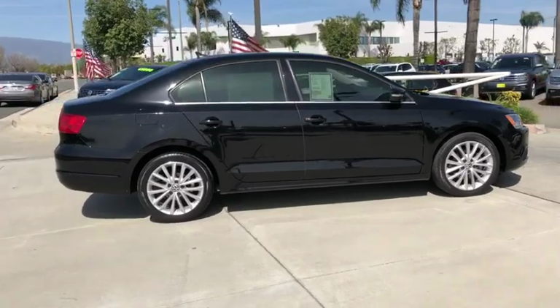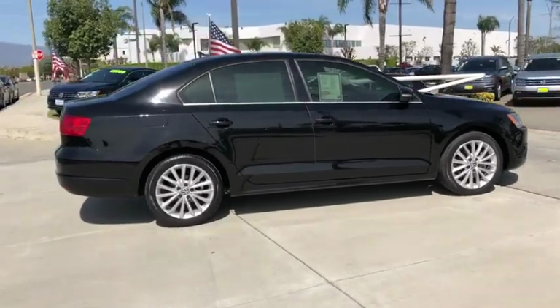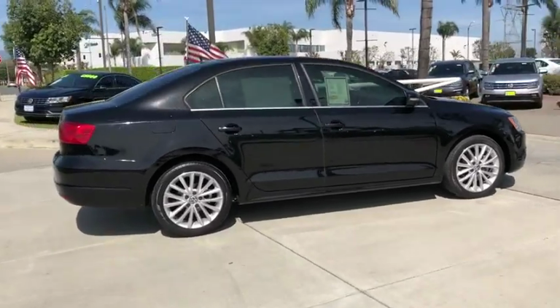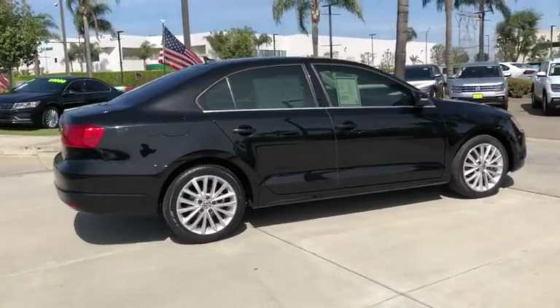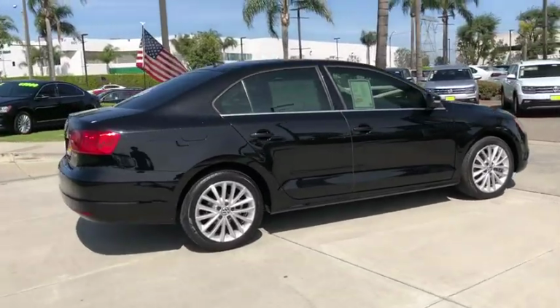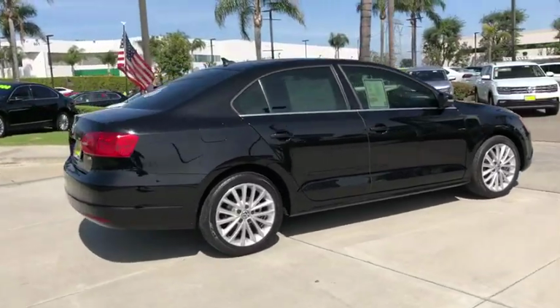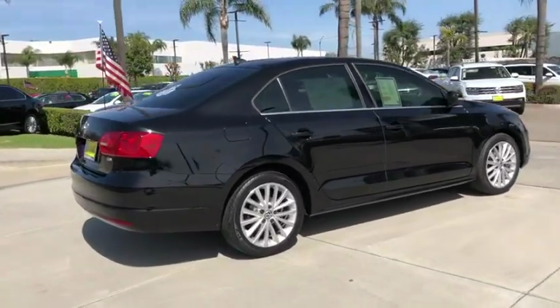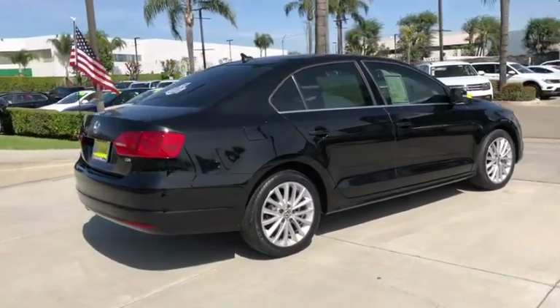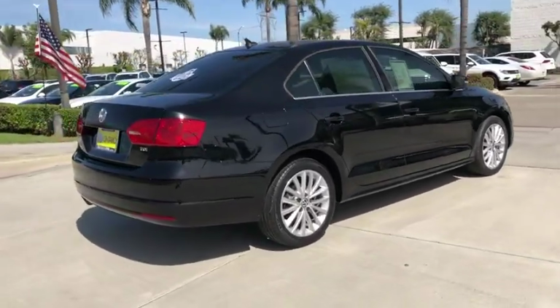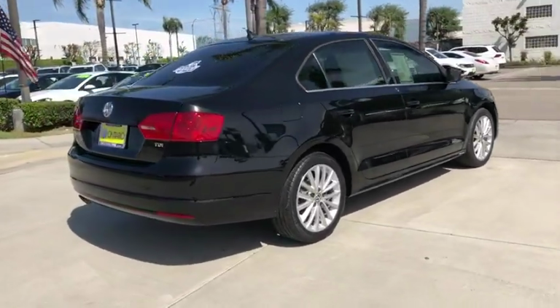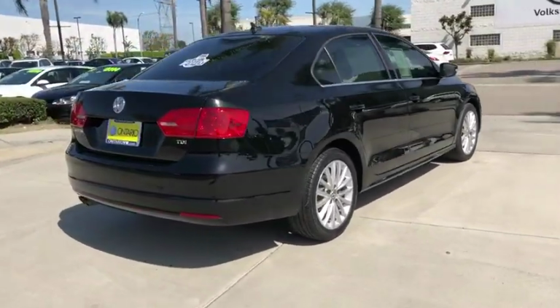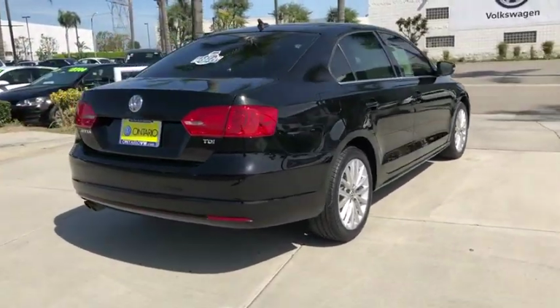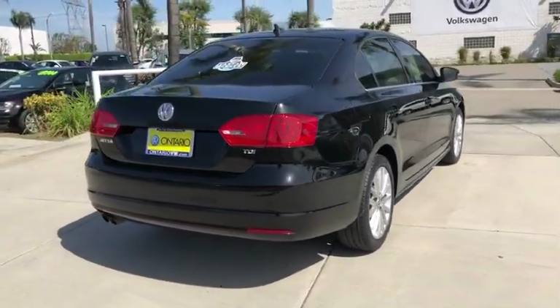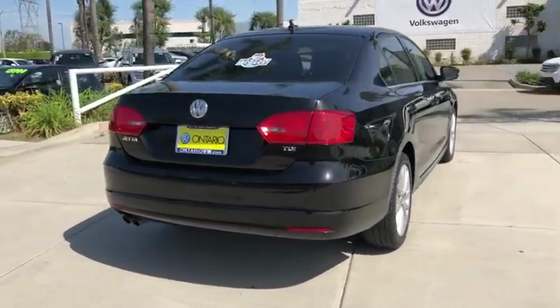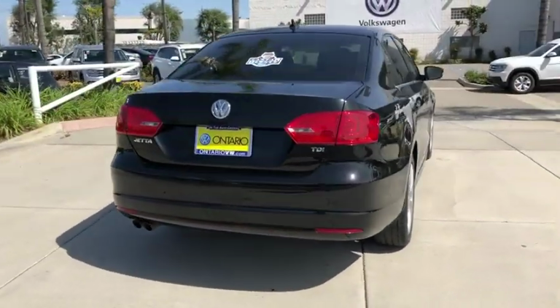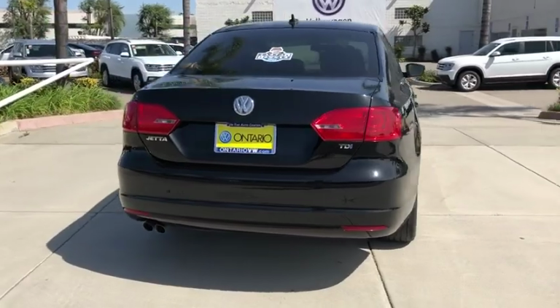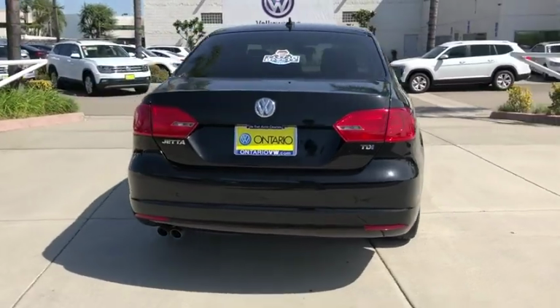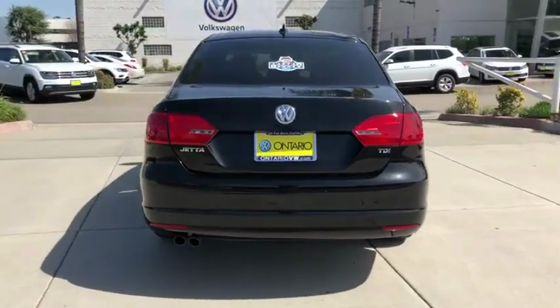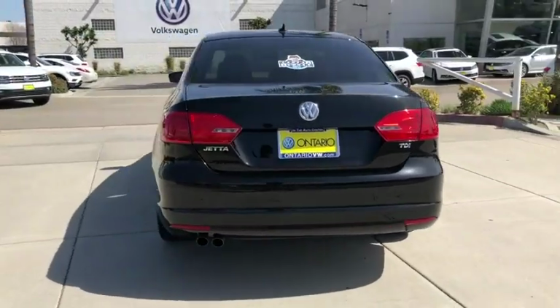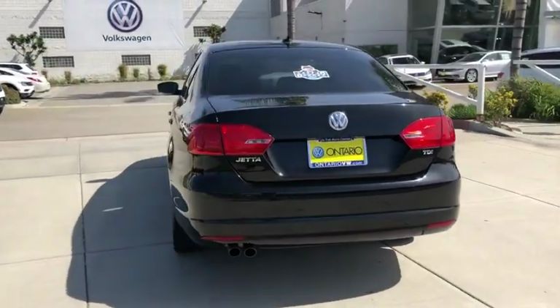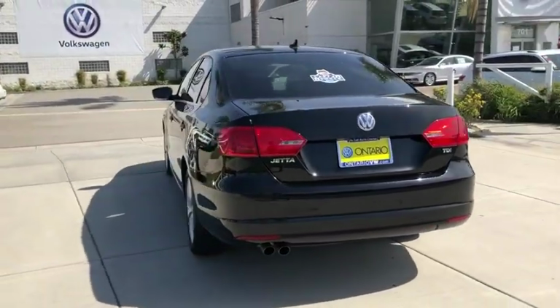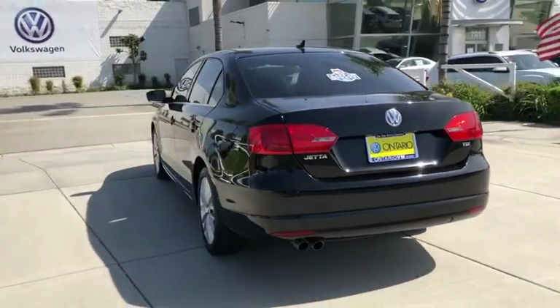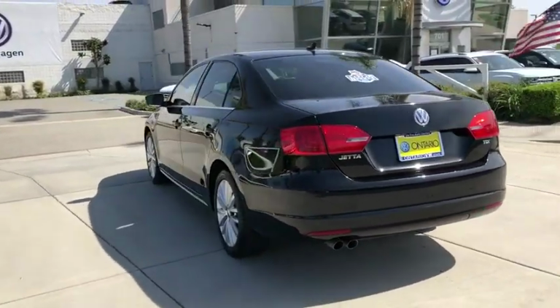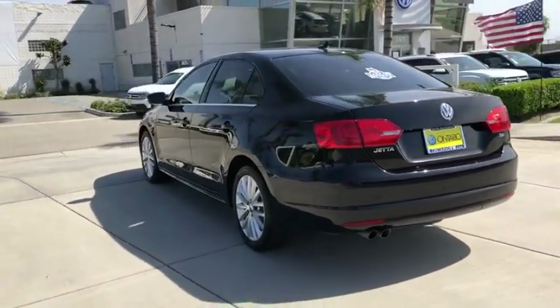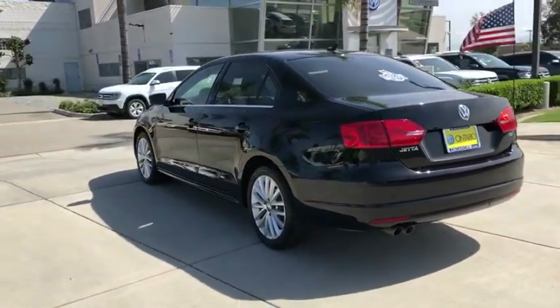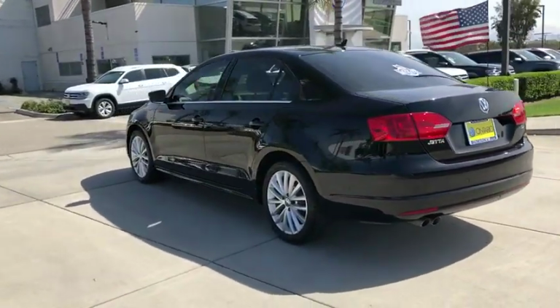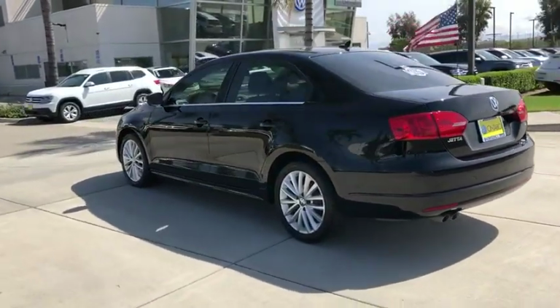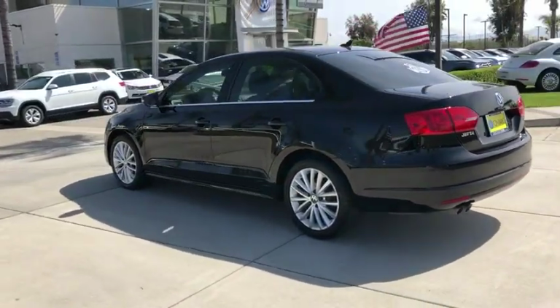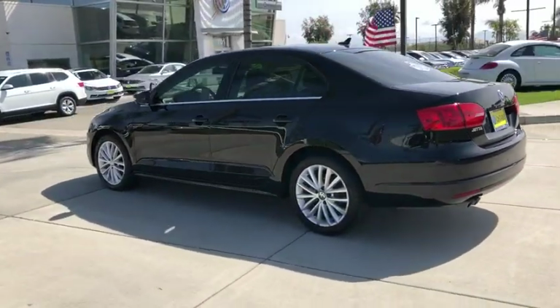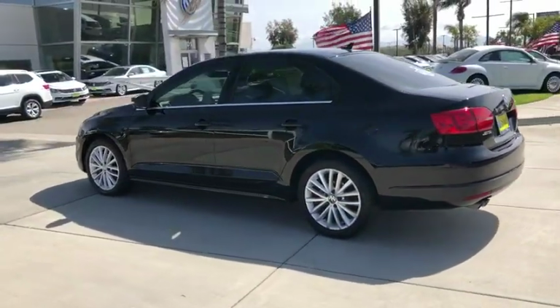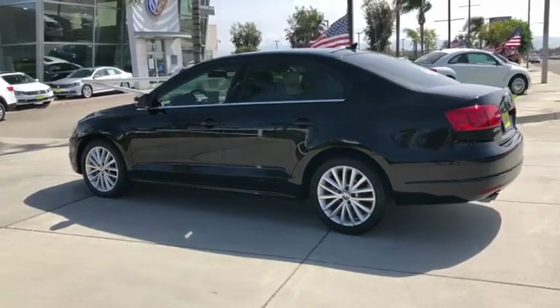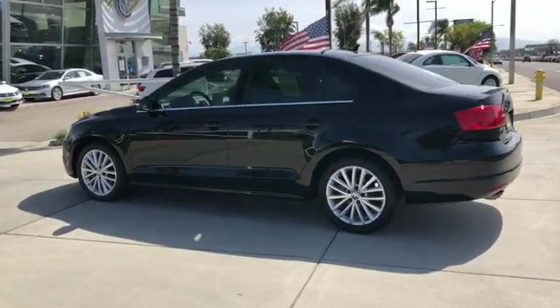Traction control. Steering wheel audio controls. Keyless entry. Stability control. Anti-lock braking system. Leather-wrapped steering wheel. Bluetooth. Power steering. Adjustable steering wheel.